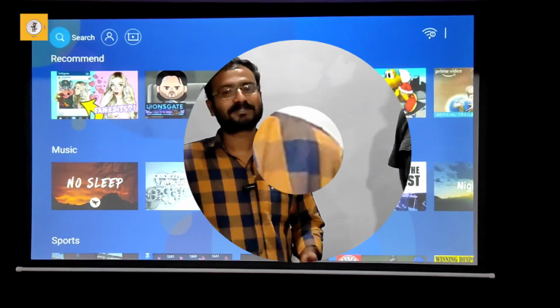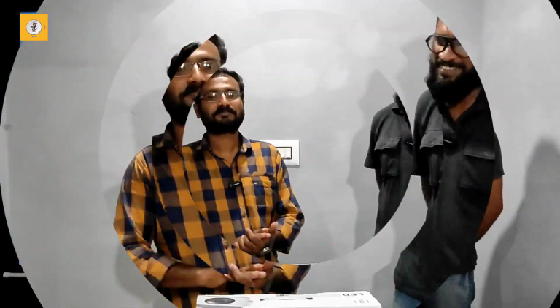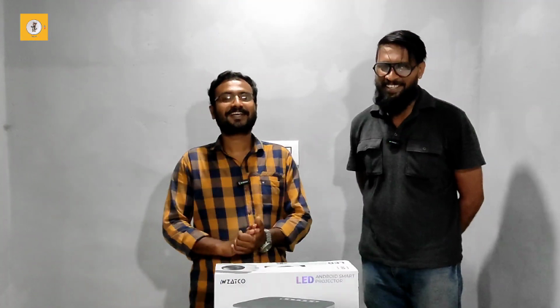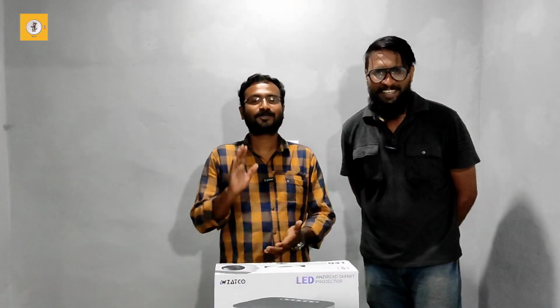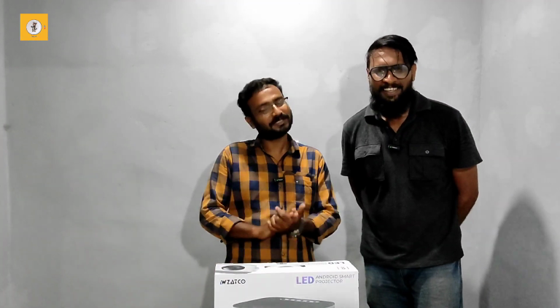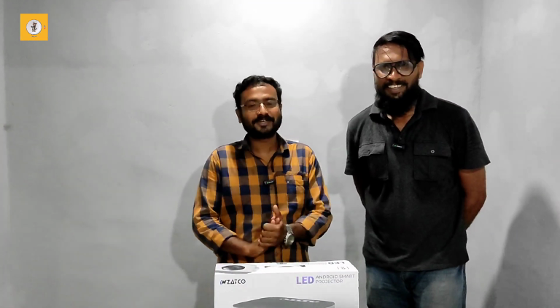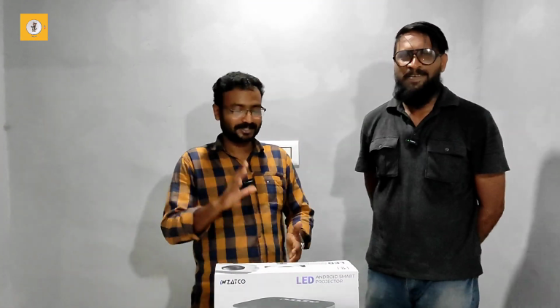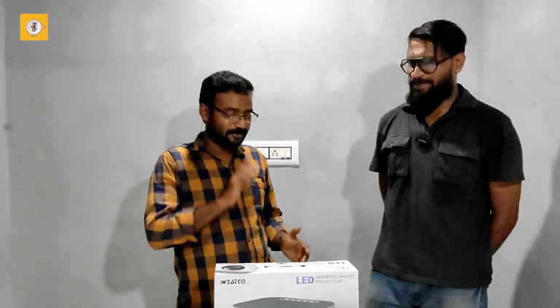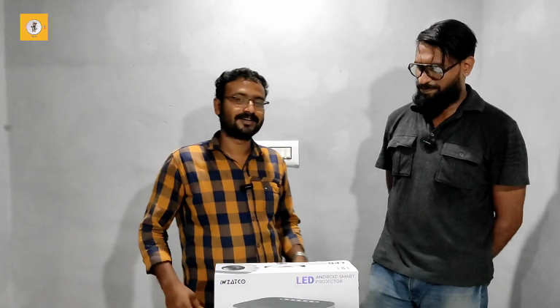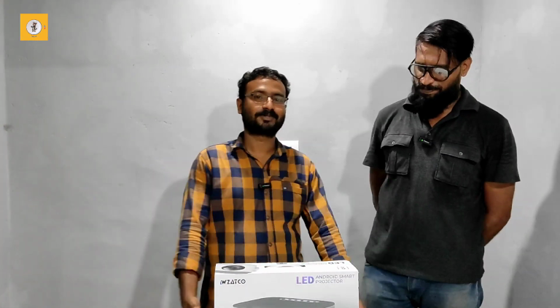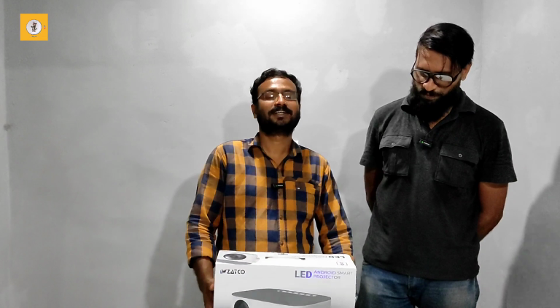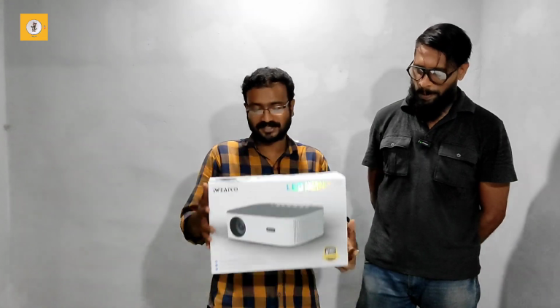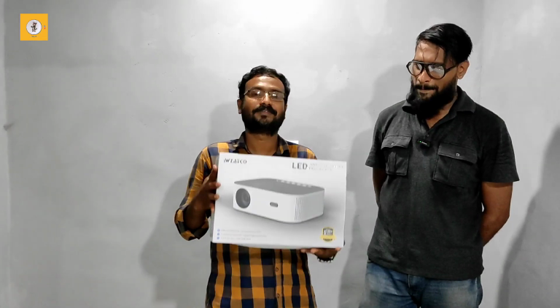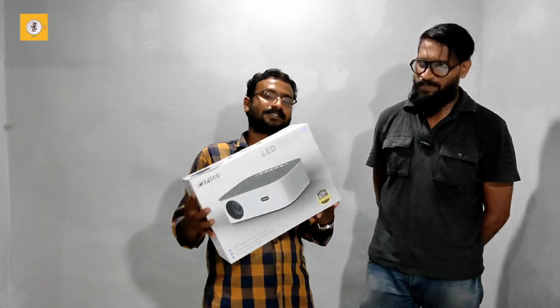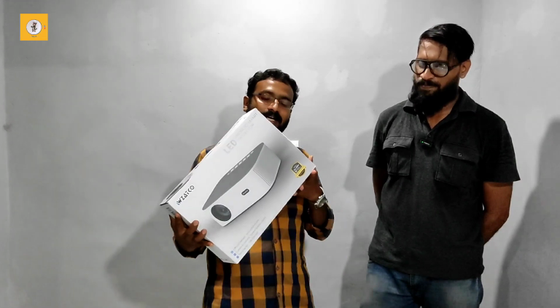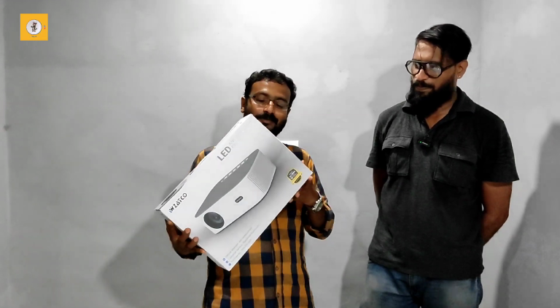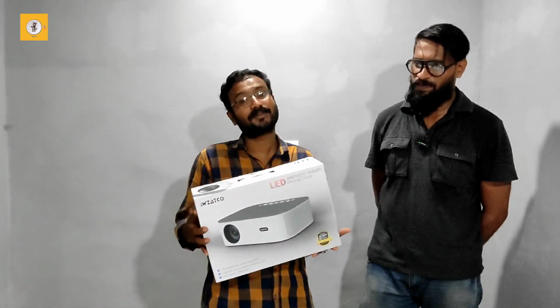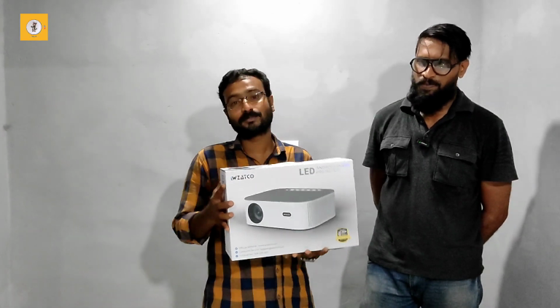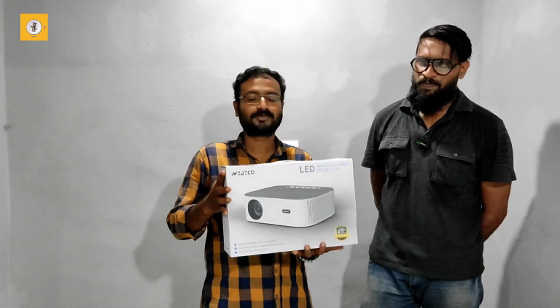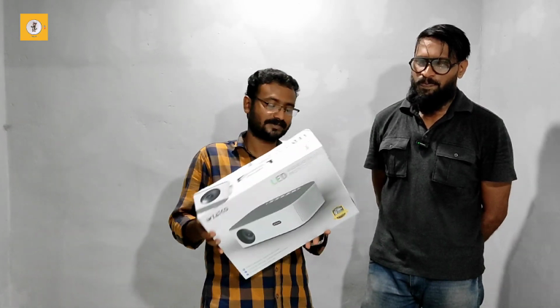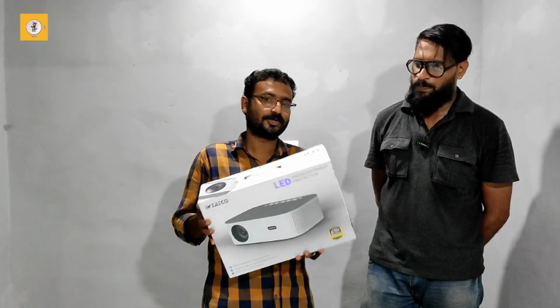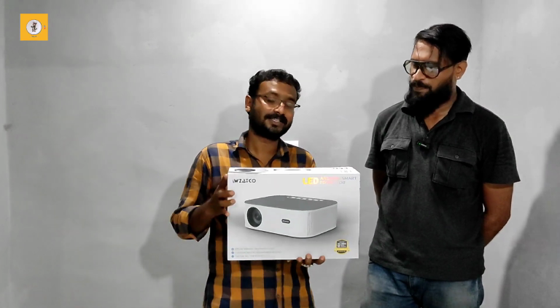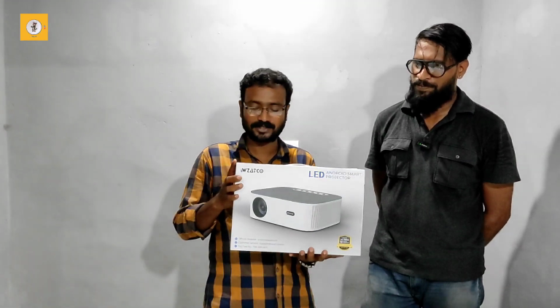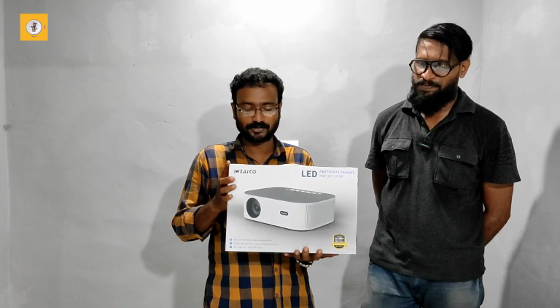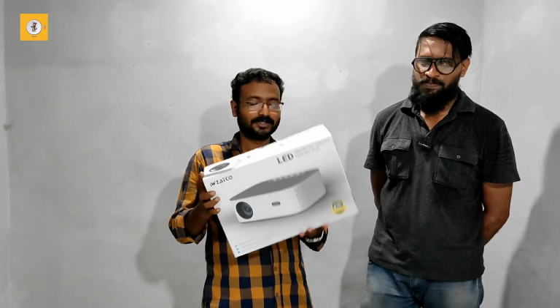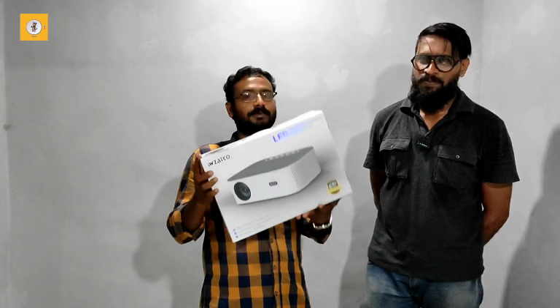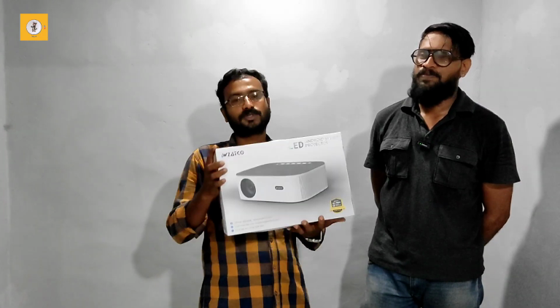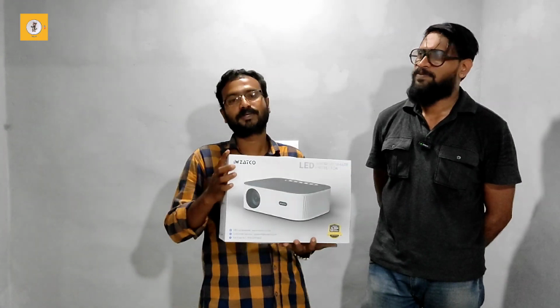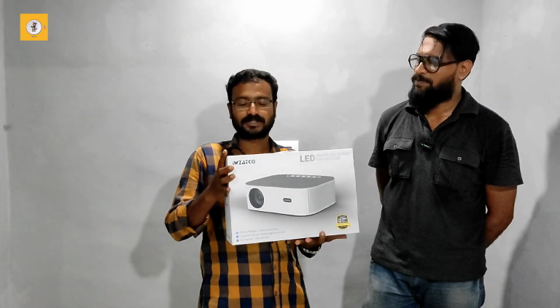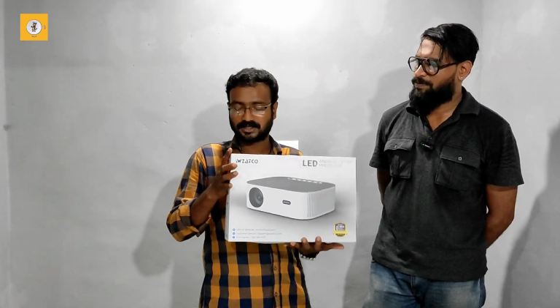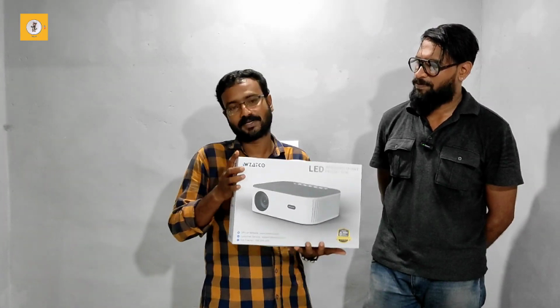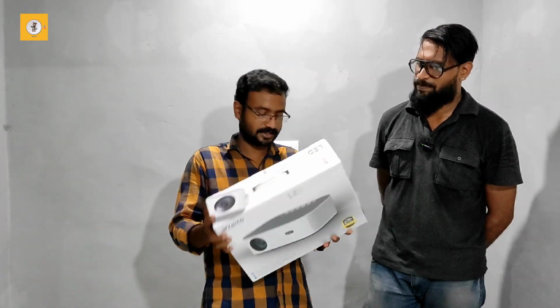Hello everyone. In this video, we are unboxing the Alpha 1. This is the WZATCO Alpha 1. We also have a video of Alpha 2. This is the WZATCO Alpha 1.